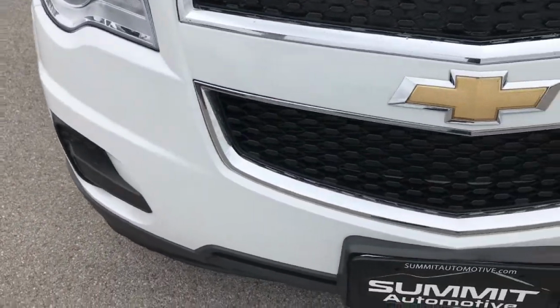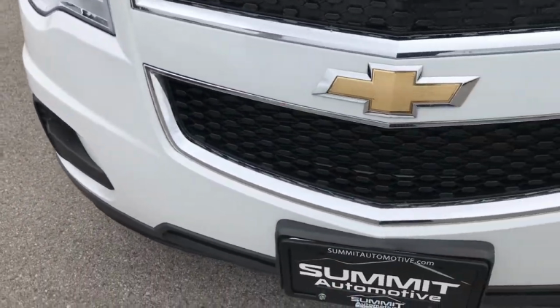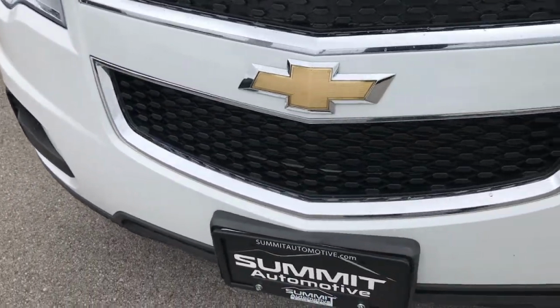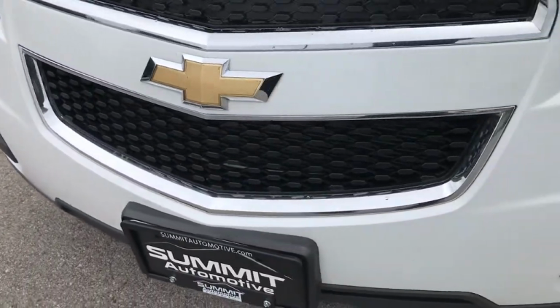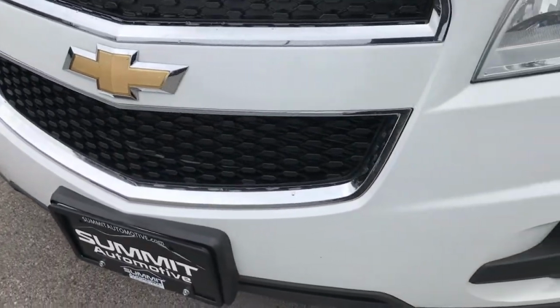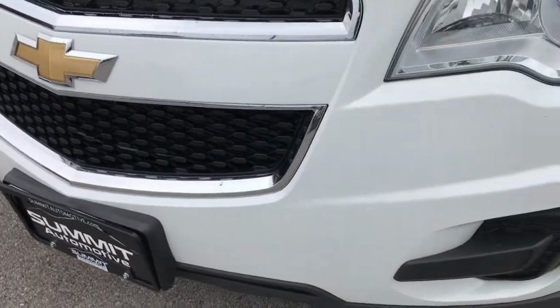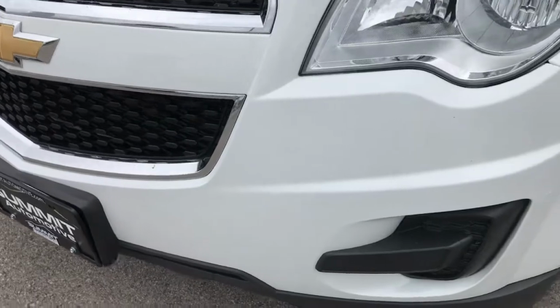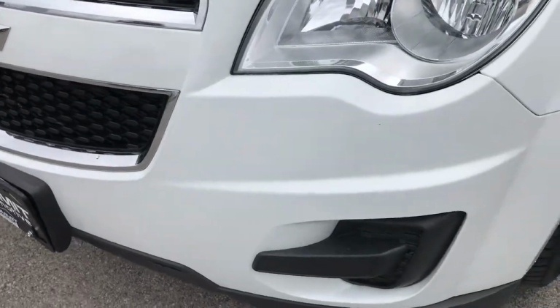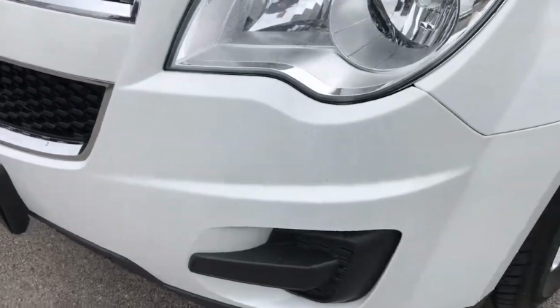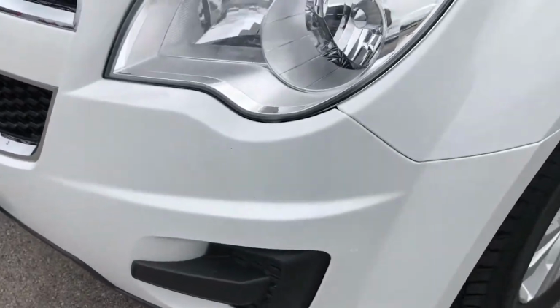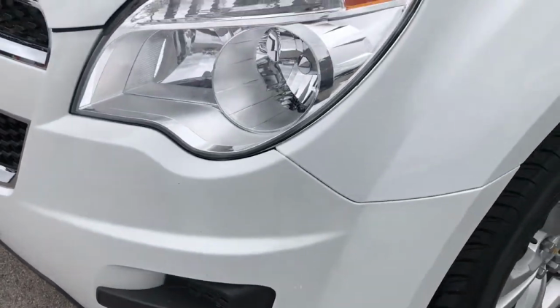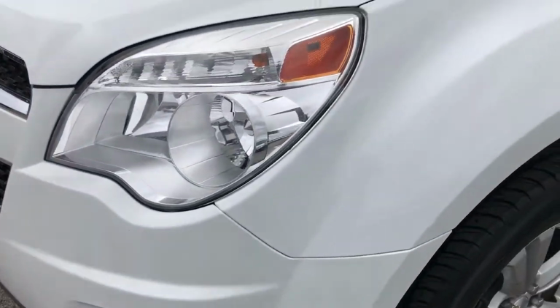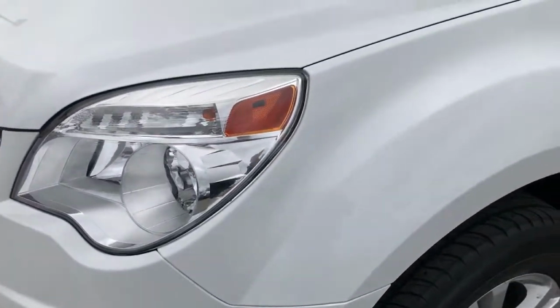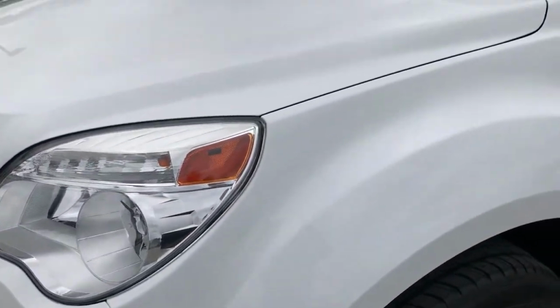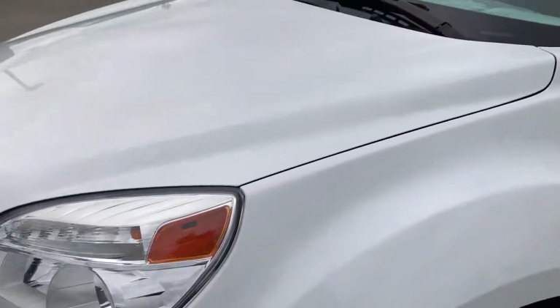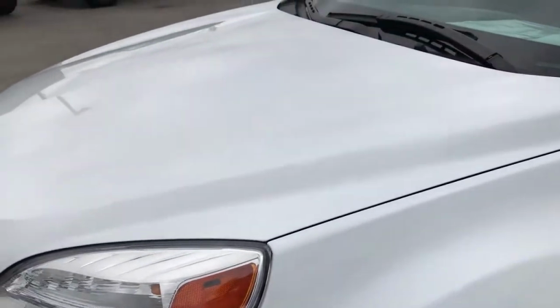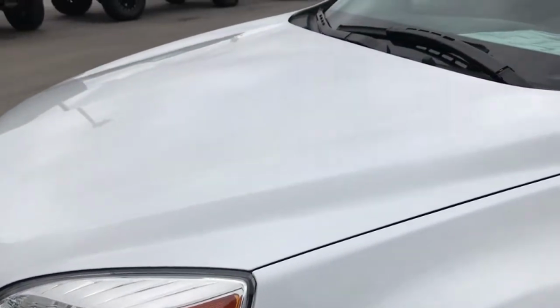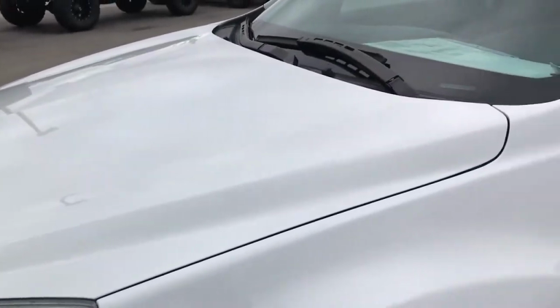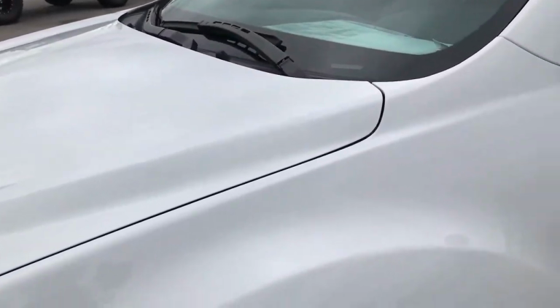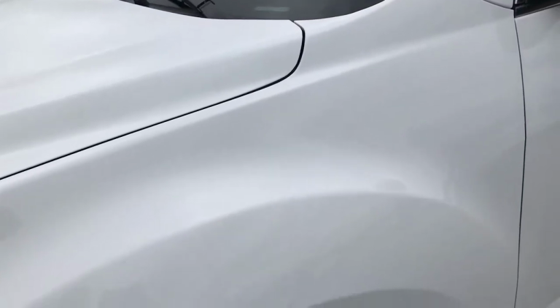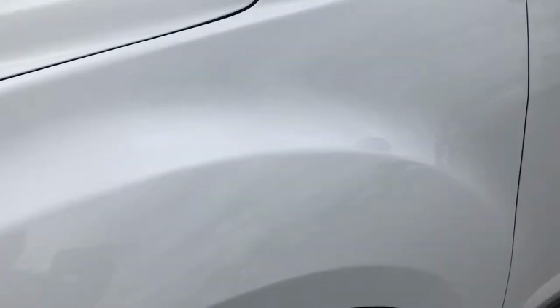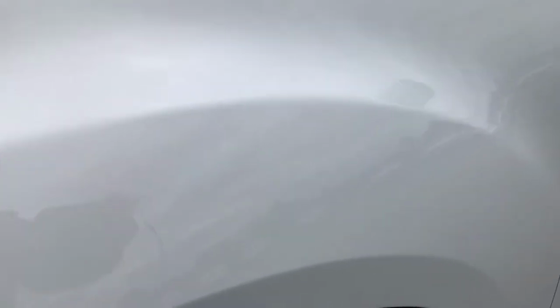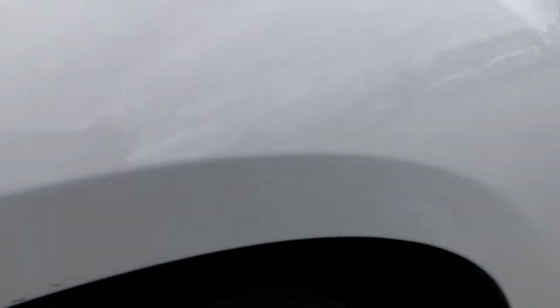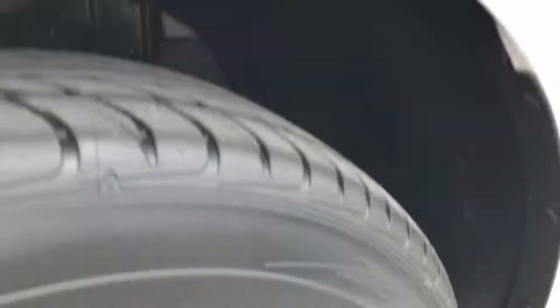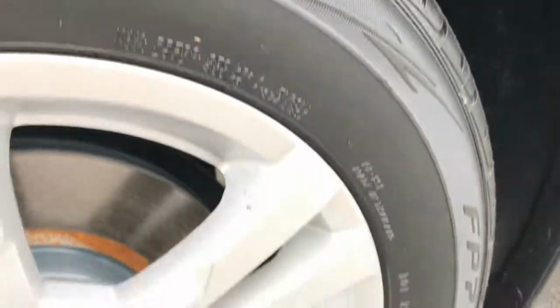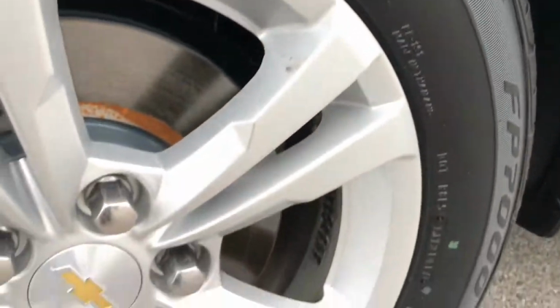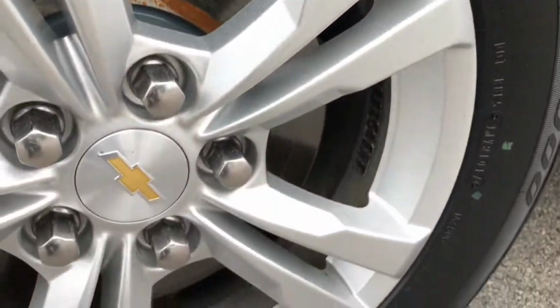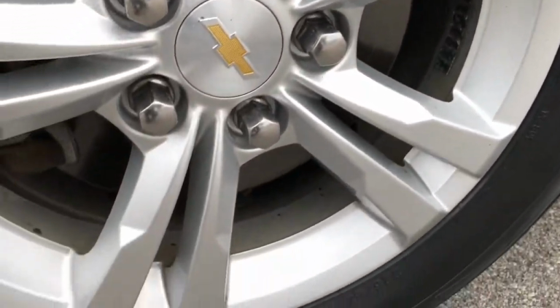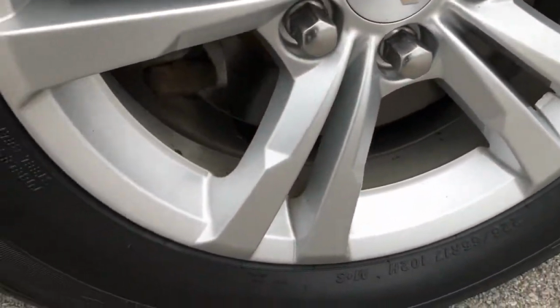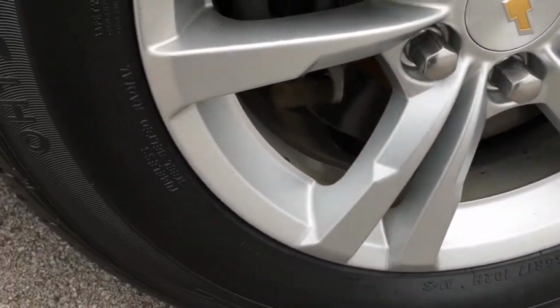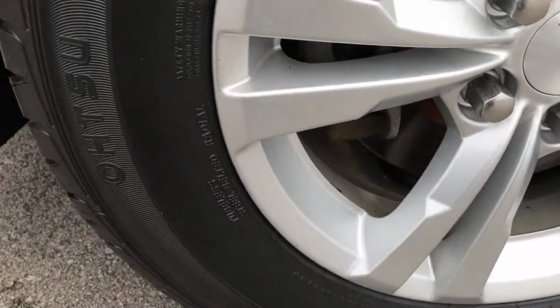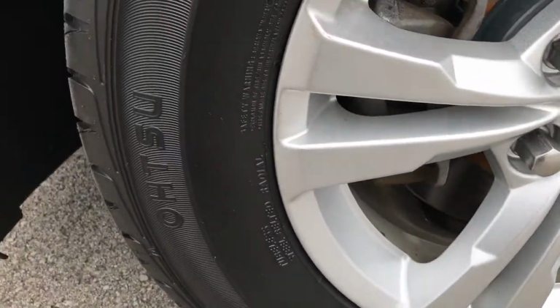From this HD video you'll be able to tell that this vehicle is extremely clean all the way around. If you have HD capabilities, turn them on — we shoot everything in 1080p. If you don't have HD, I highly recommend you get it.